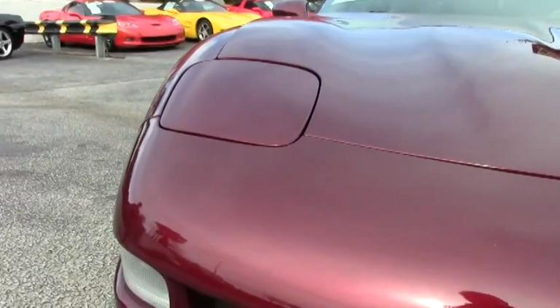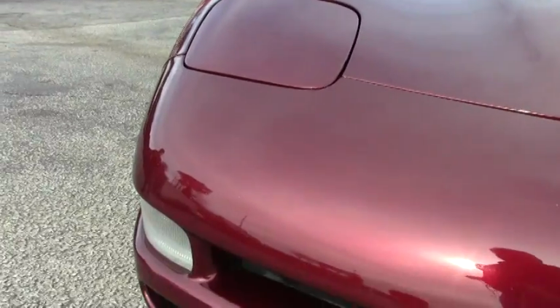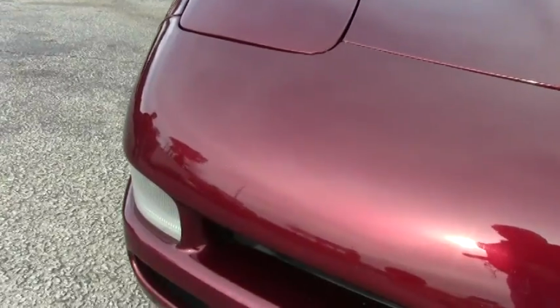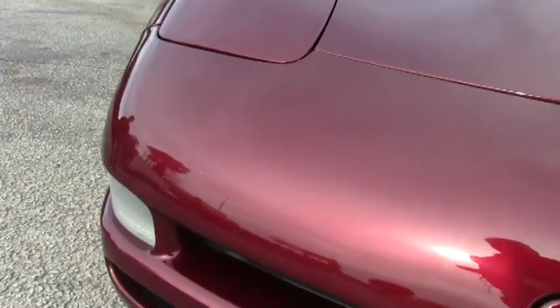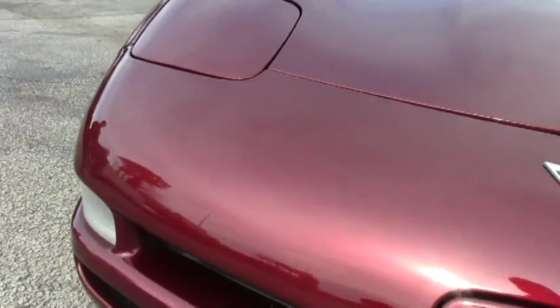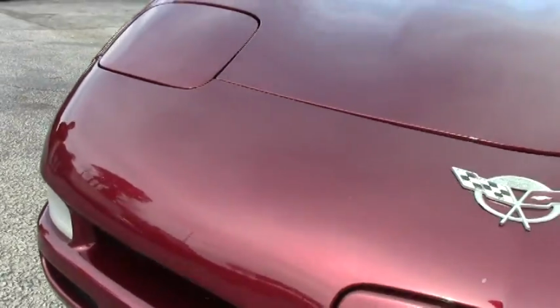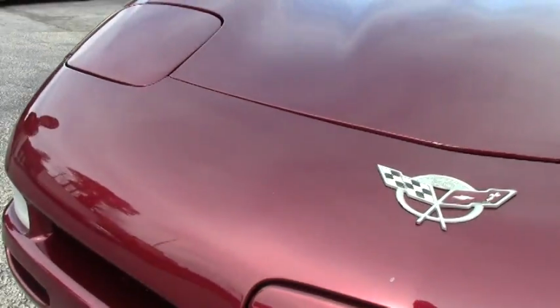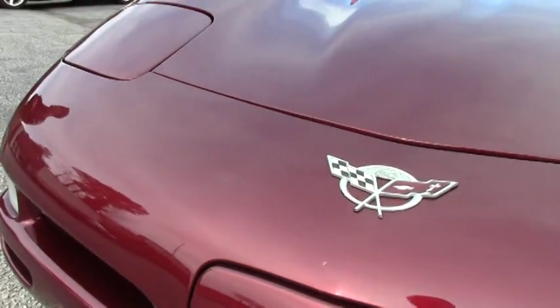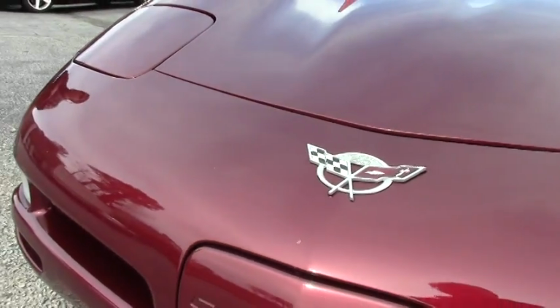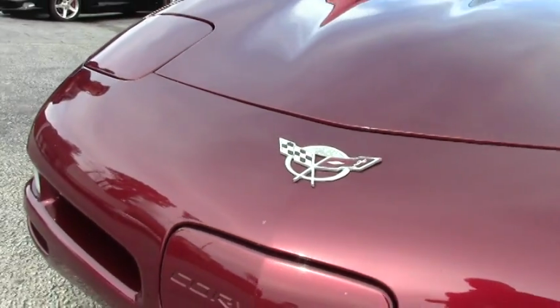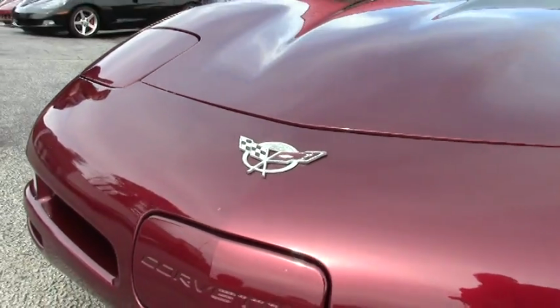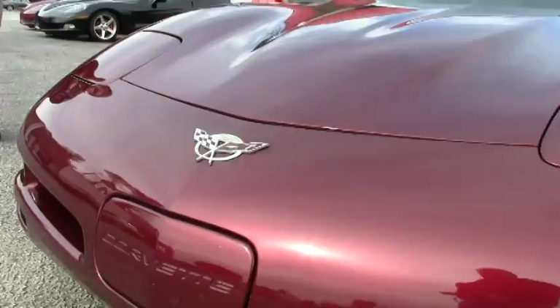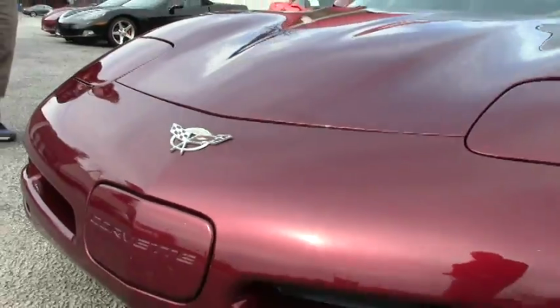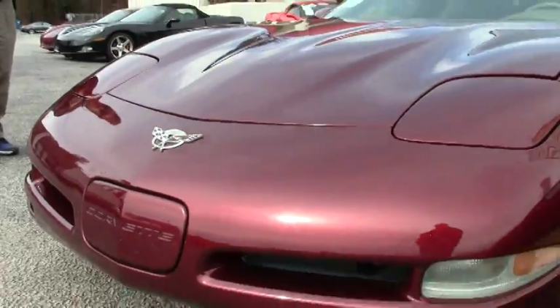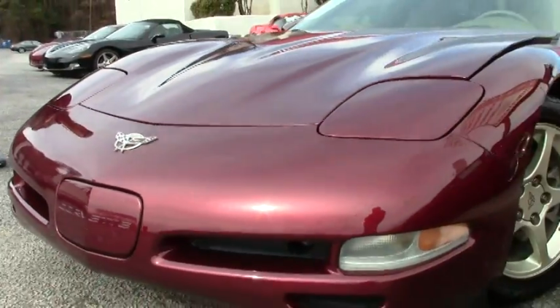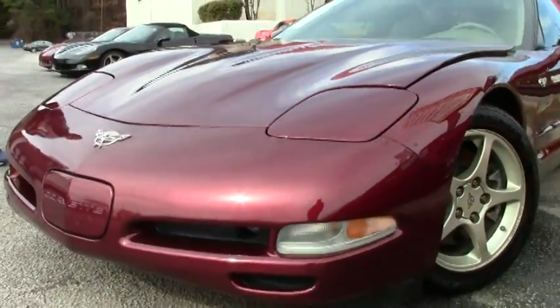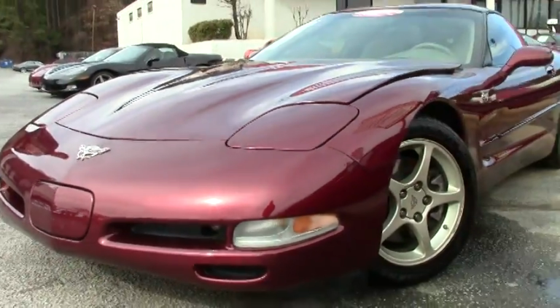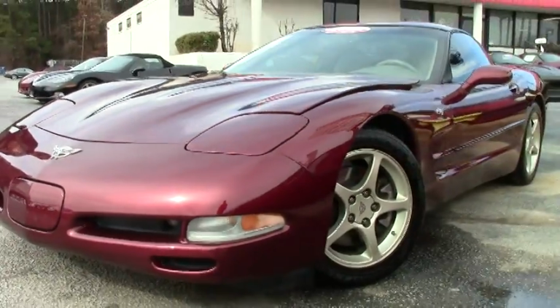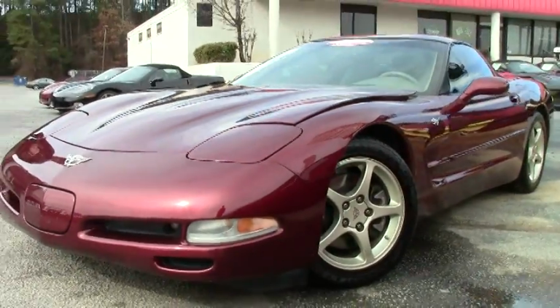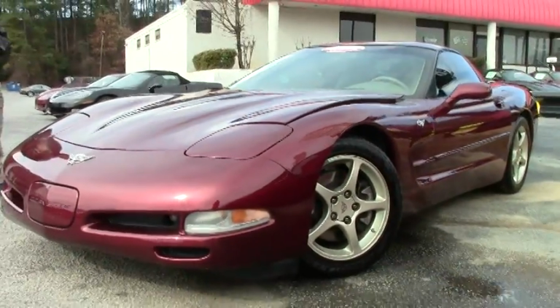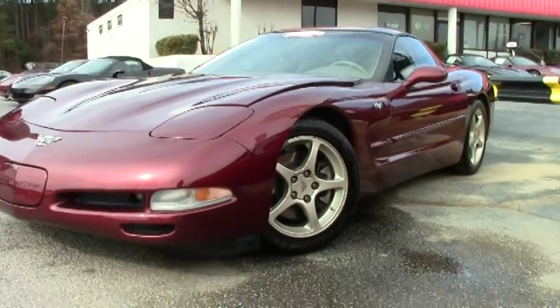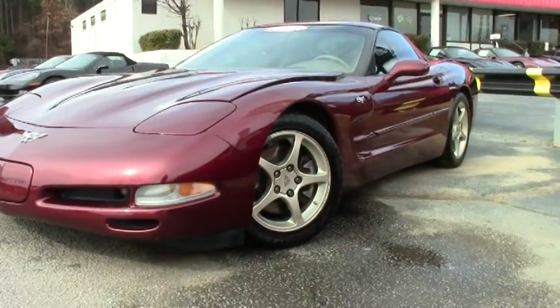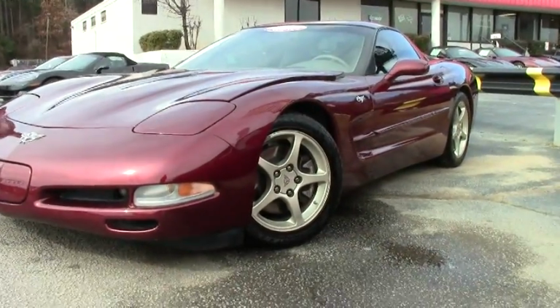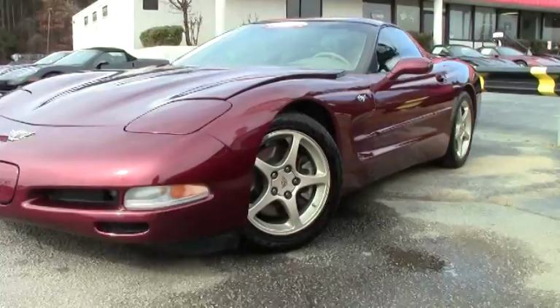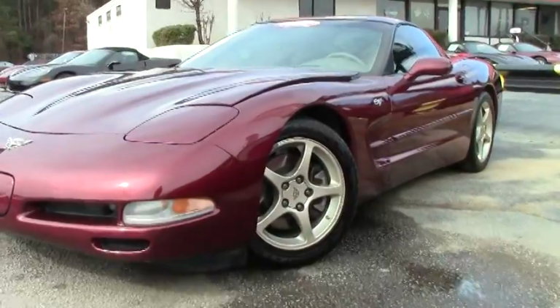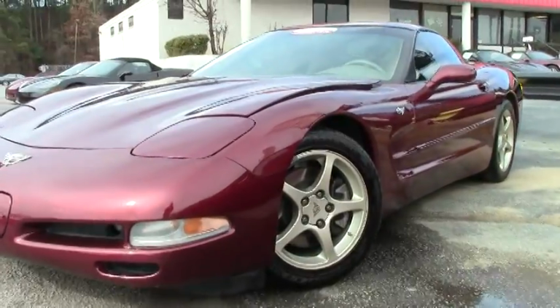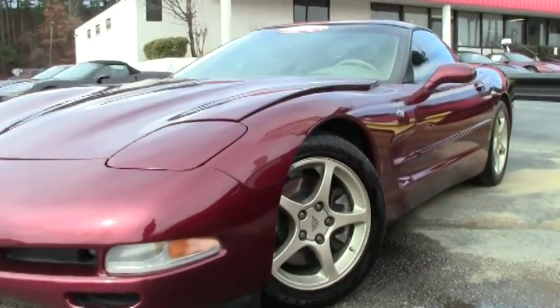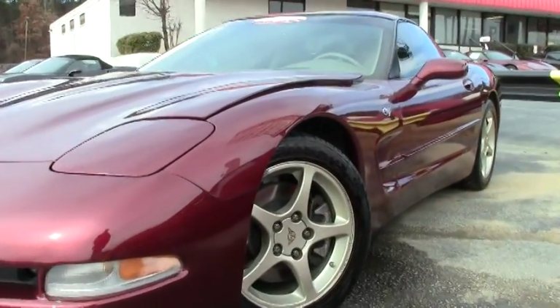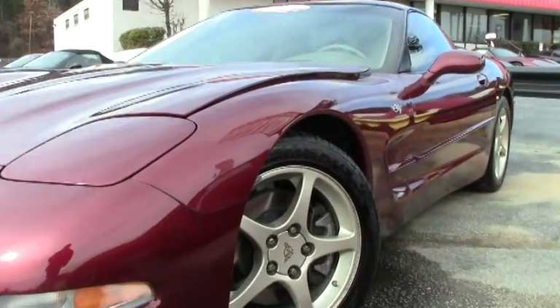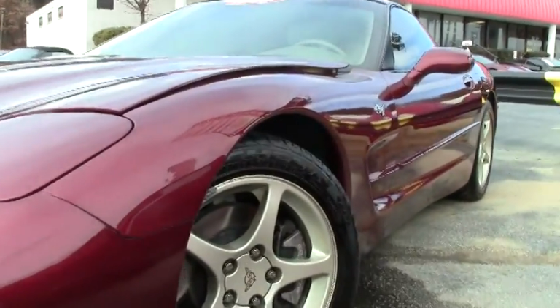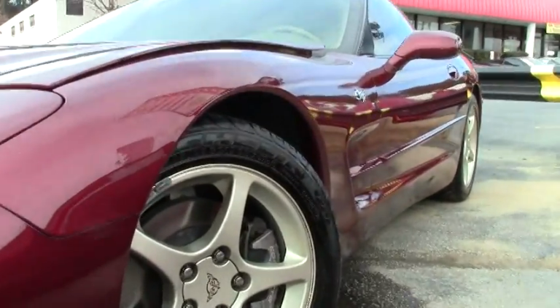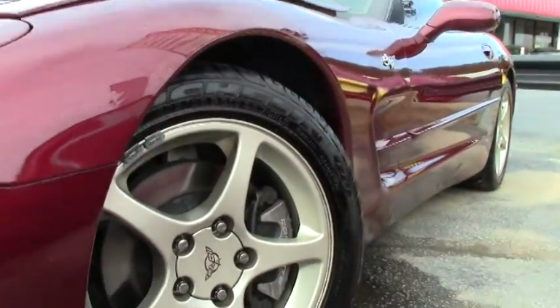Excellent car. Folks, if you're looking for a Corvette of any kind, contact me — David at Buy-A-Vette.net. Call me direct at 404-944-7300.